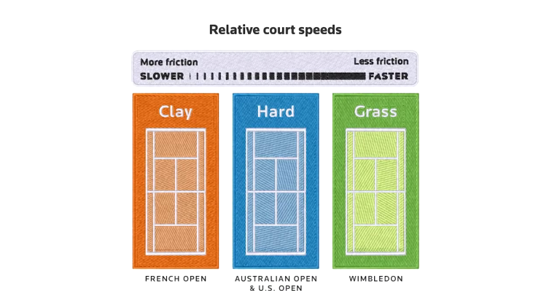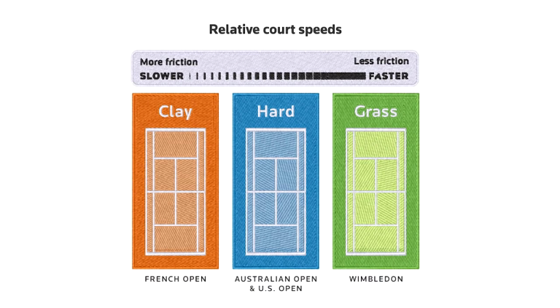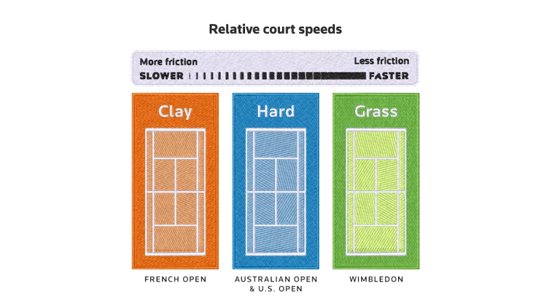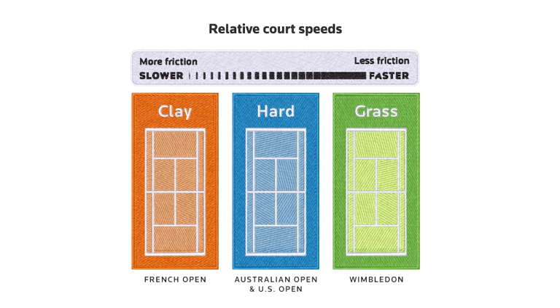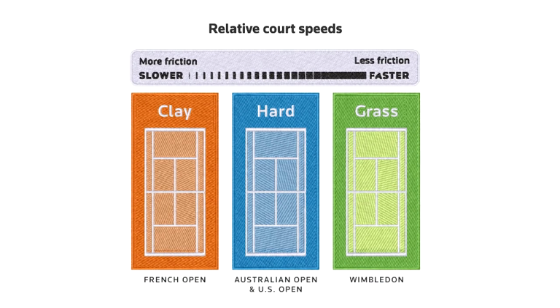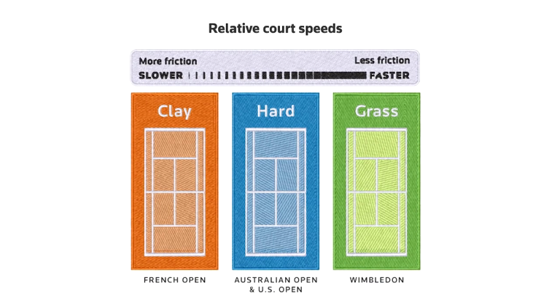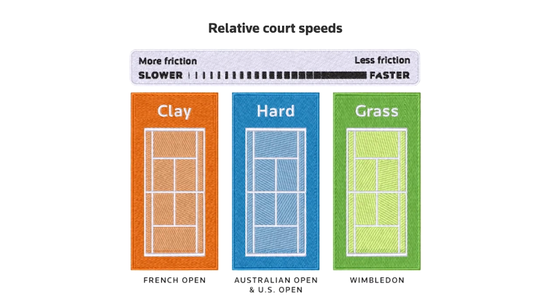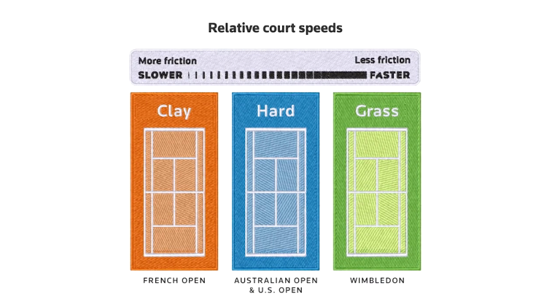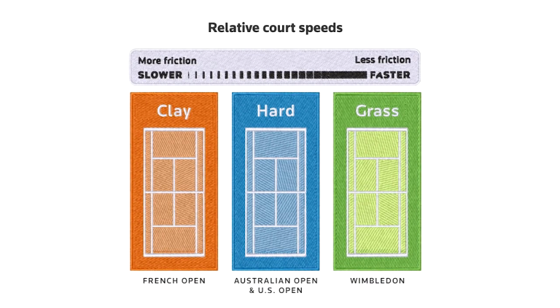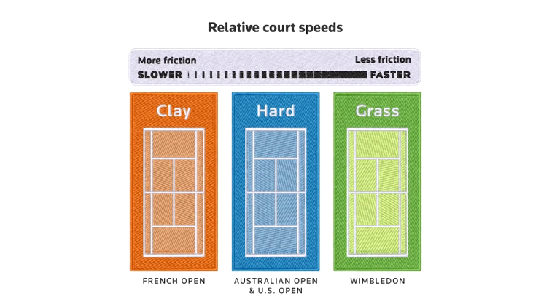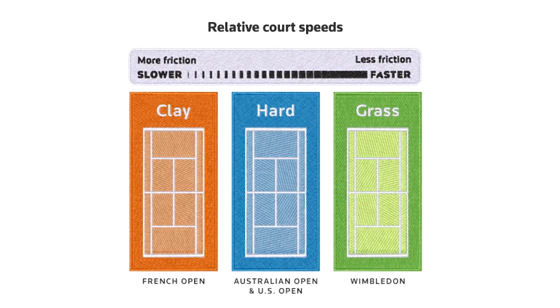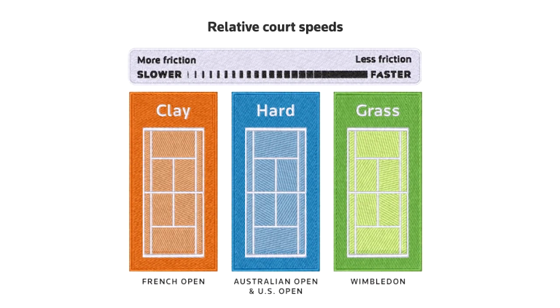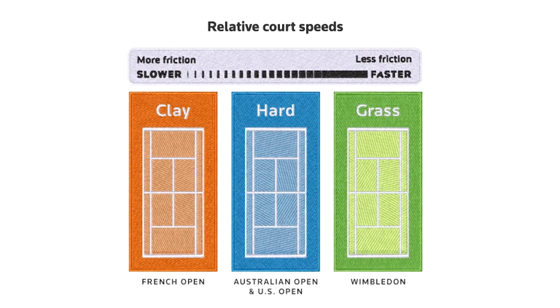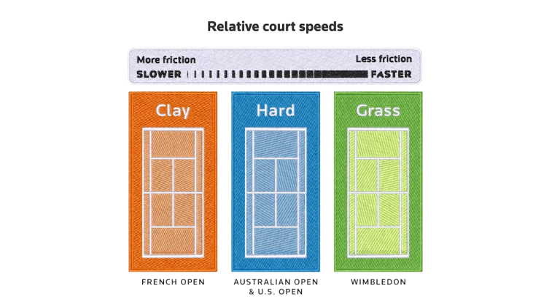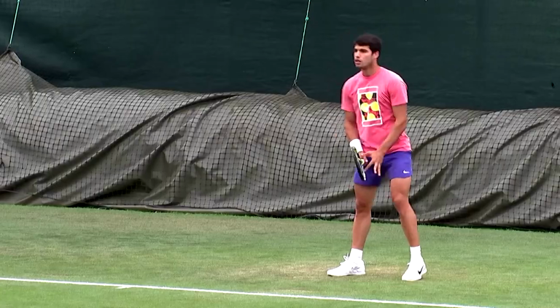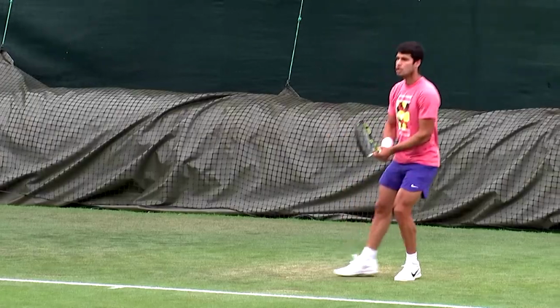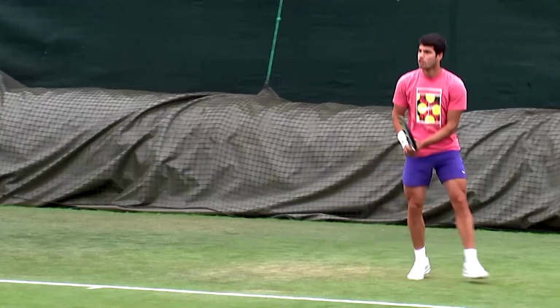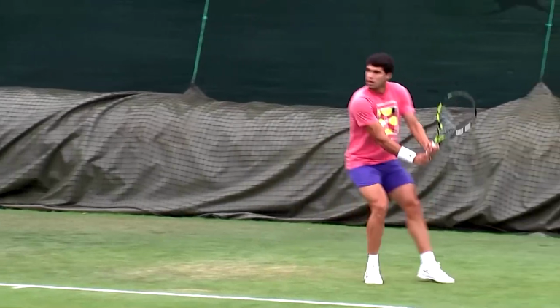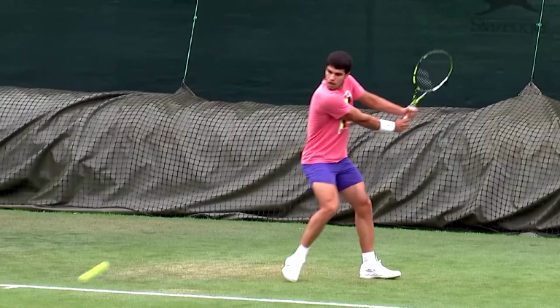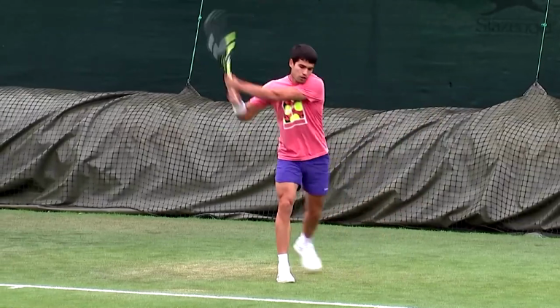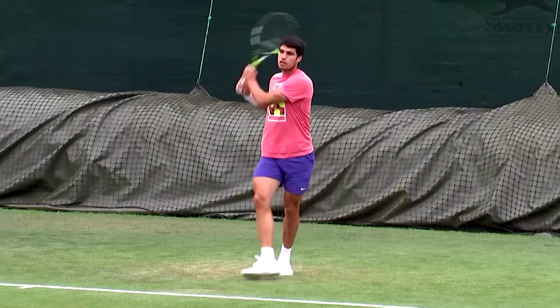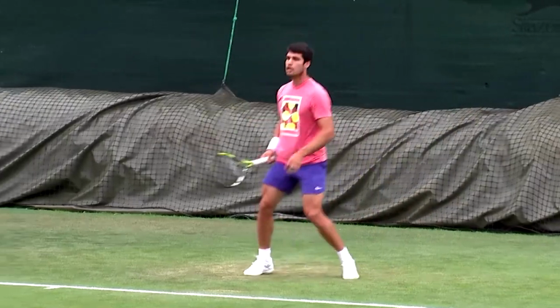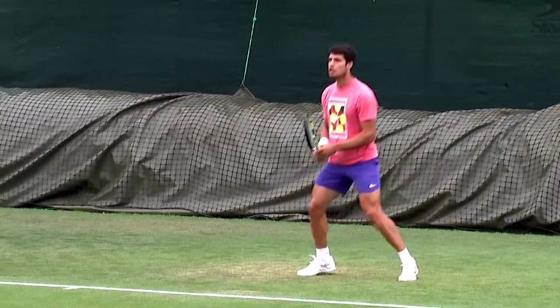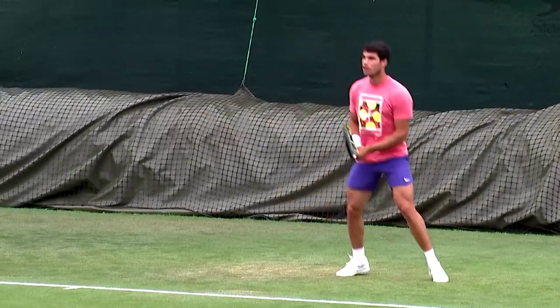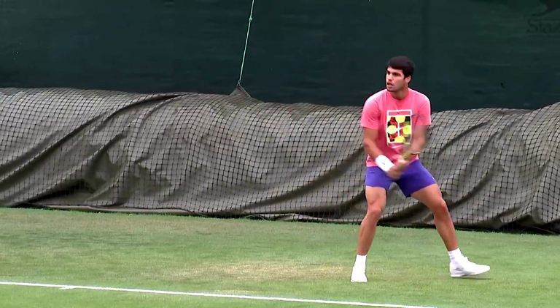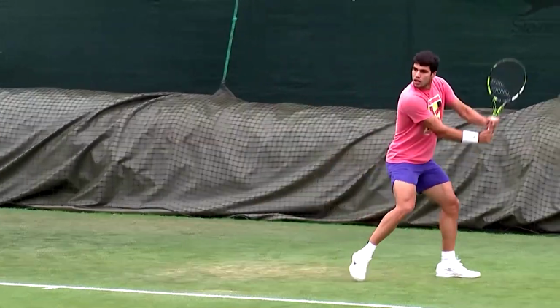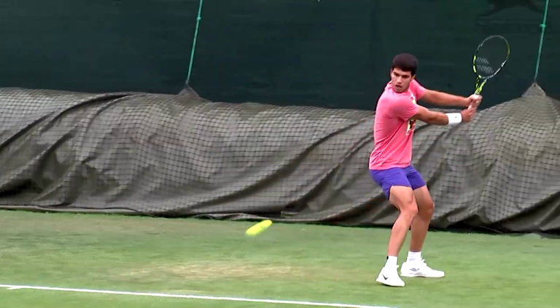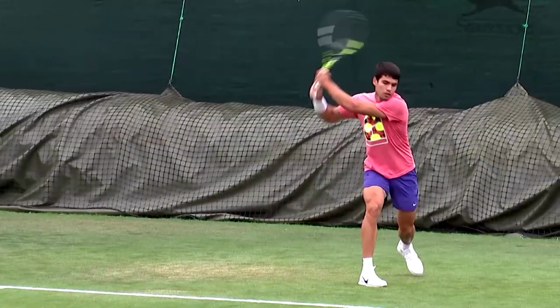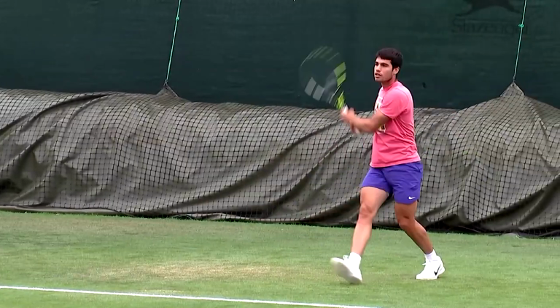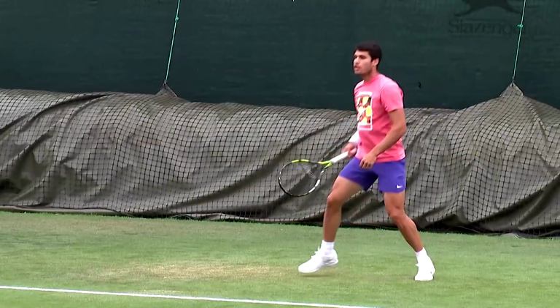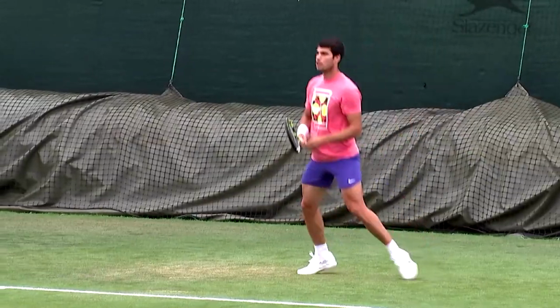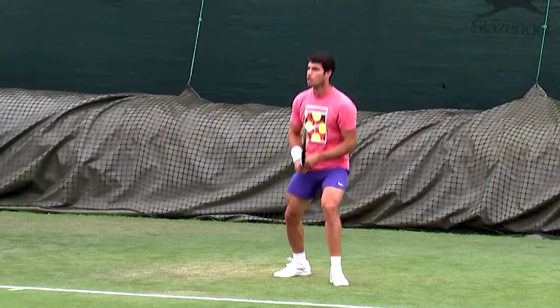Grass courts are recognised as the fastest of the three main tennis surfaces. The ball skids off the slick grass as it makes contact, giving a lower bounce and retaining more speed.